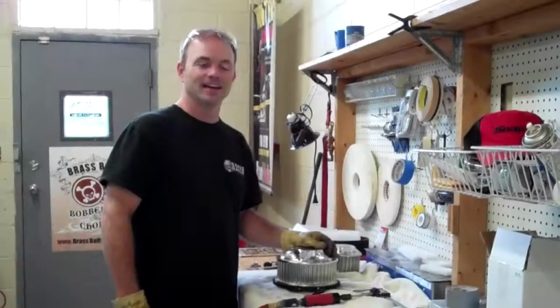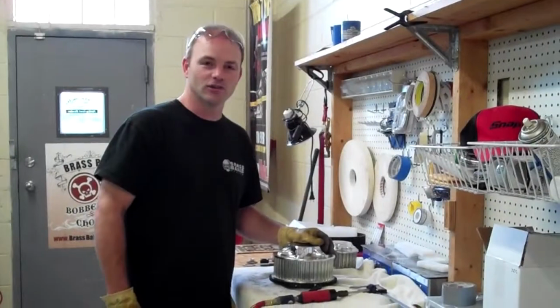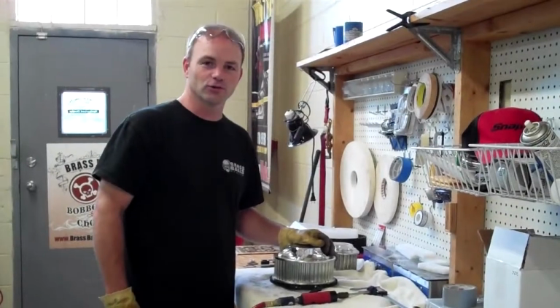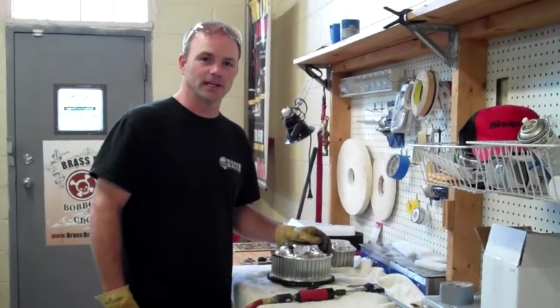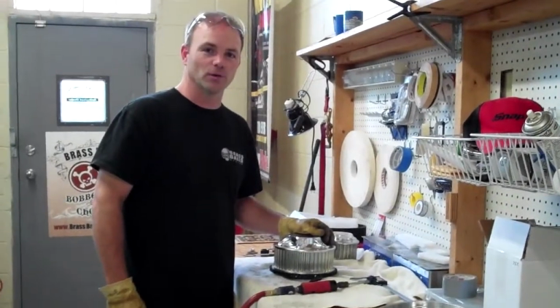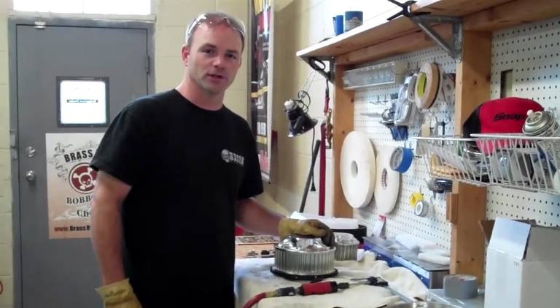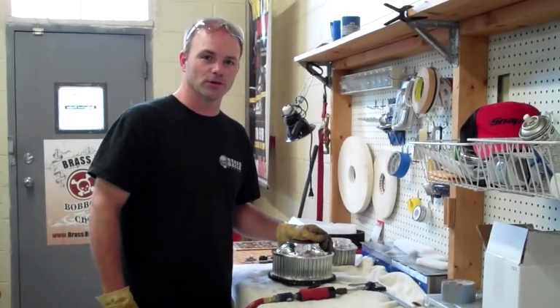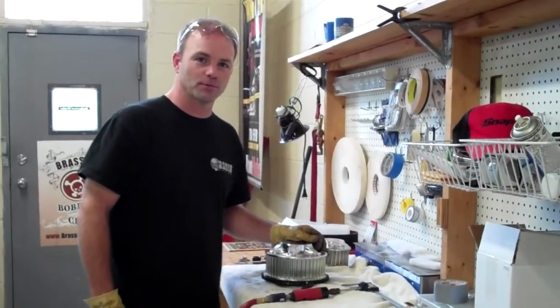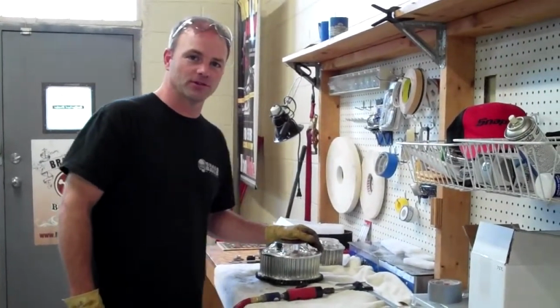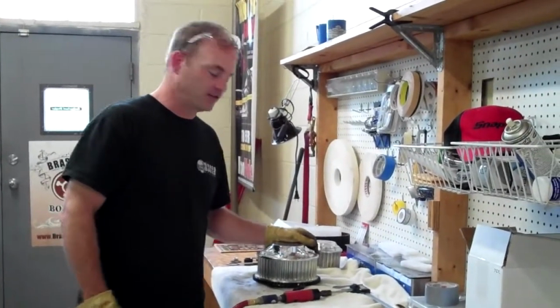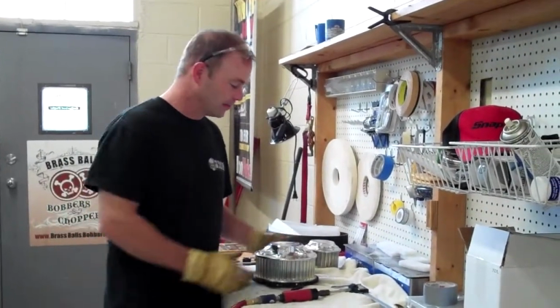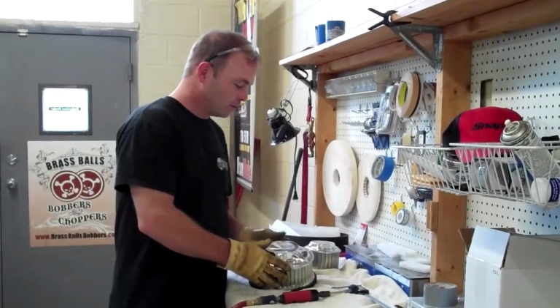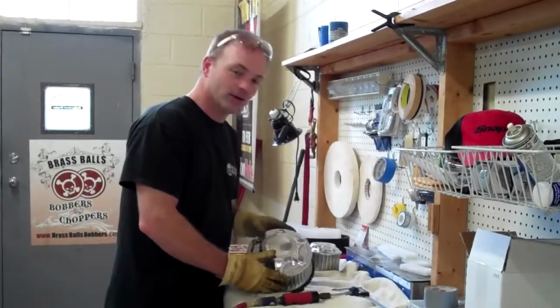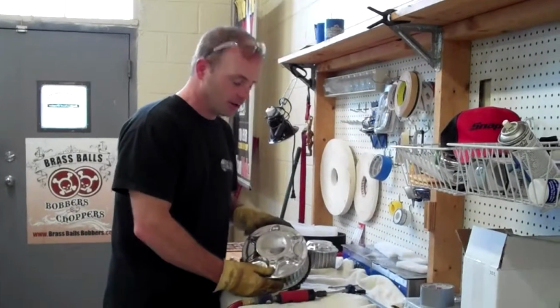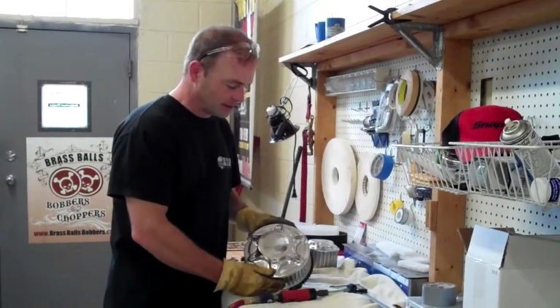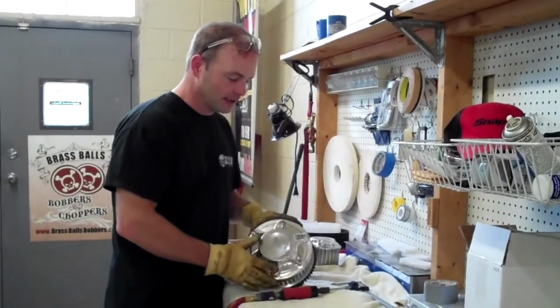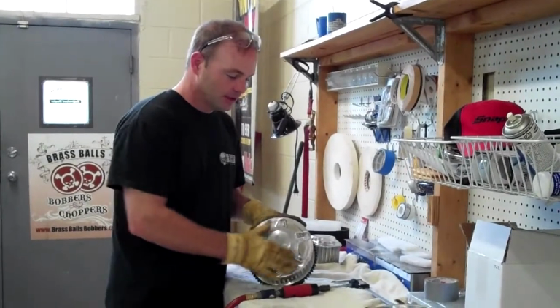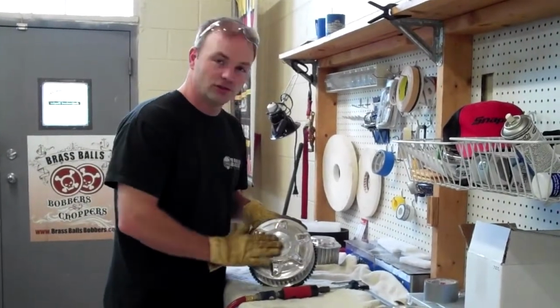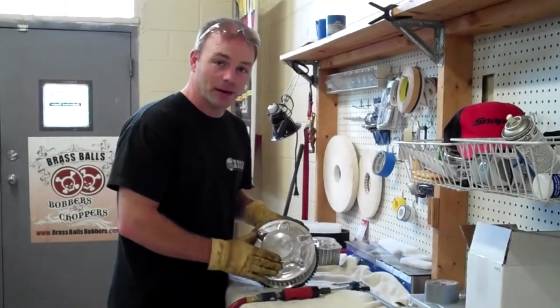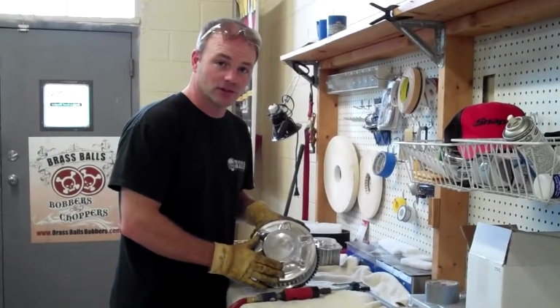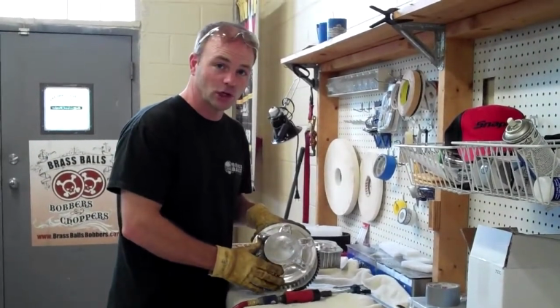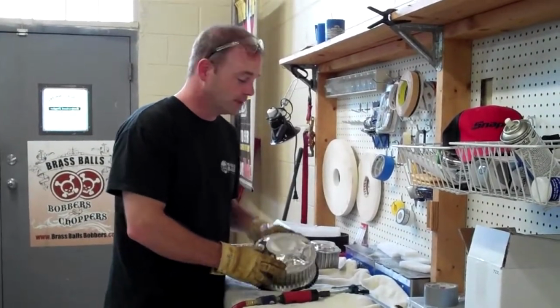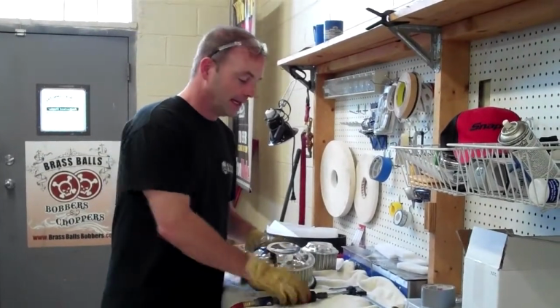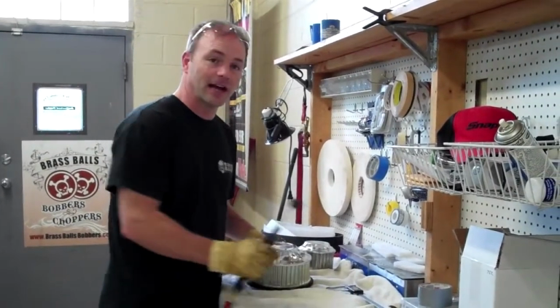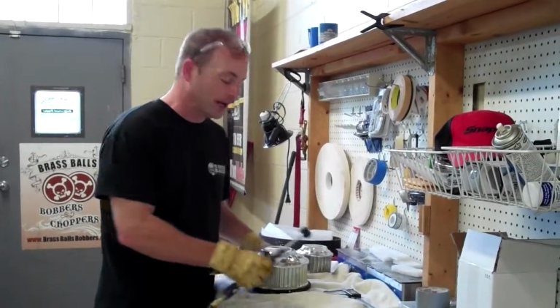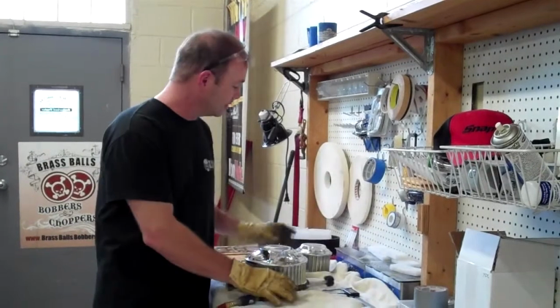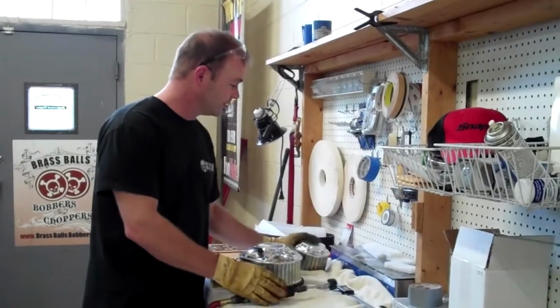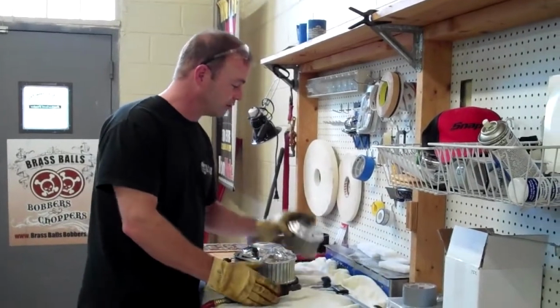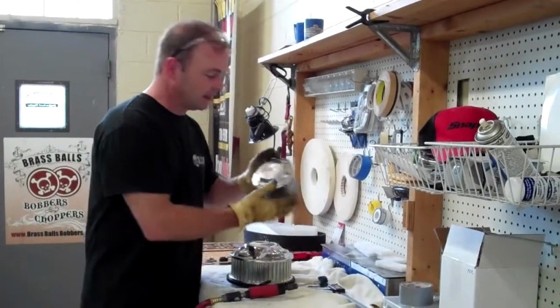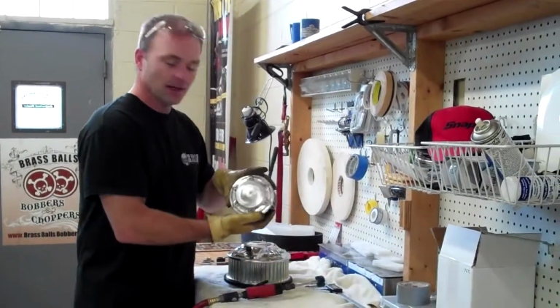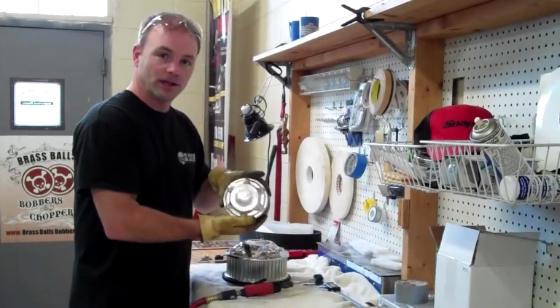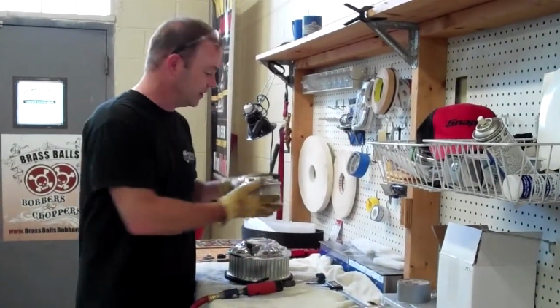This is Ed Holtzworth and we are working on the Foremost Chopper, the 69 Chopper. What I'm doing right now is I'm taking shiny polished aluminum and scotch-brightening it to give it that machine racing finish.